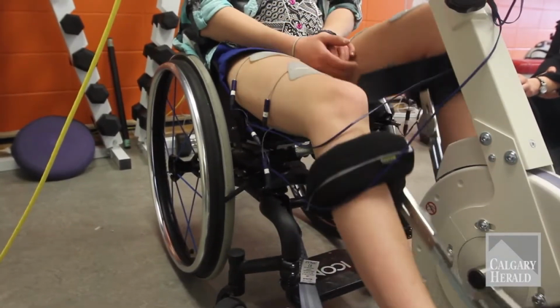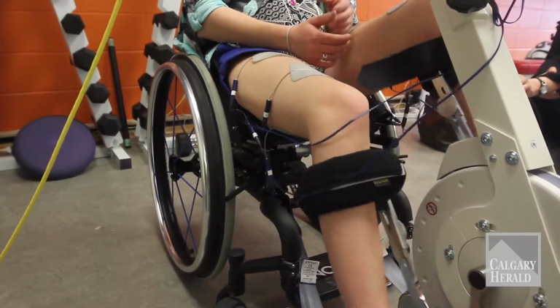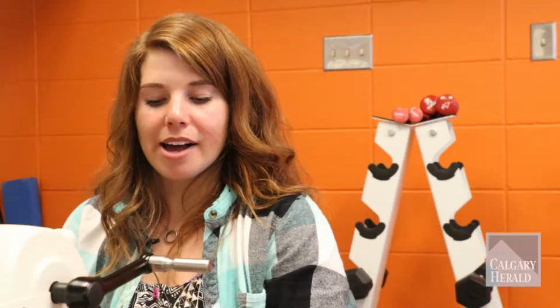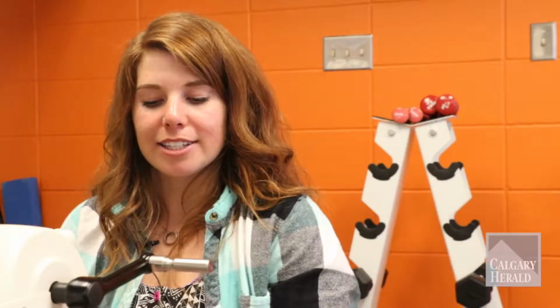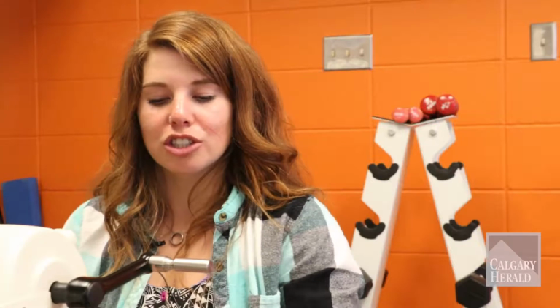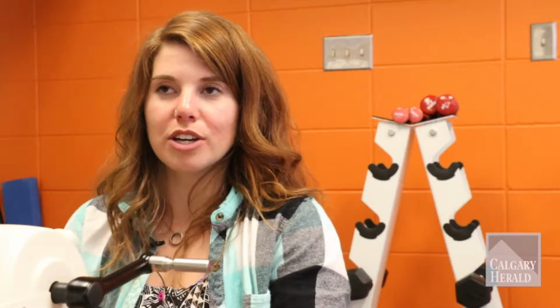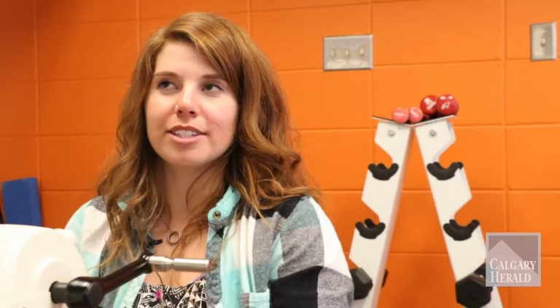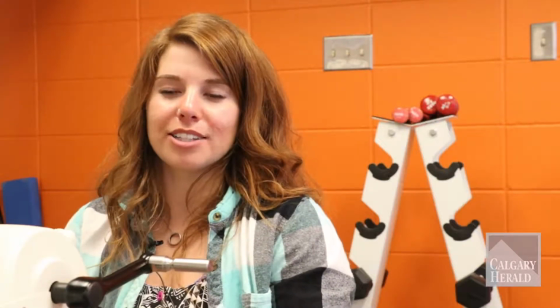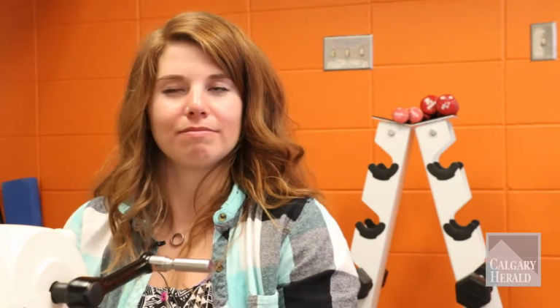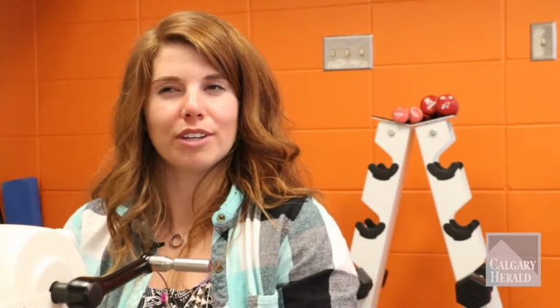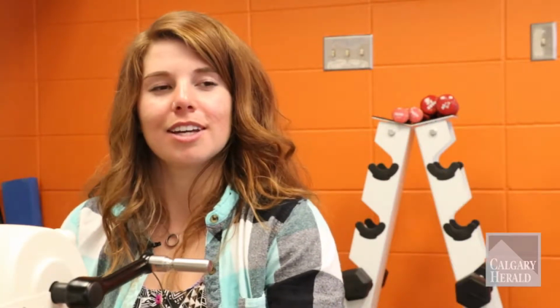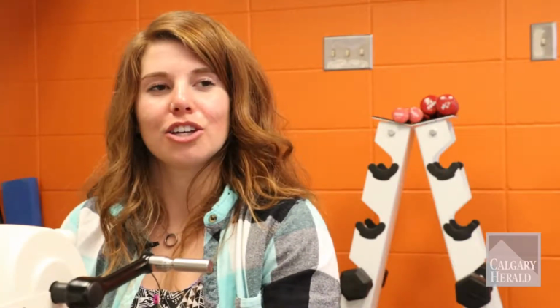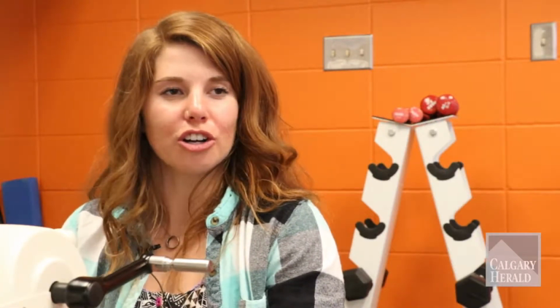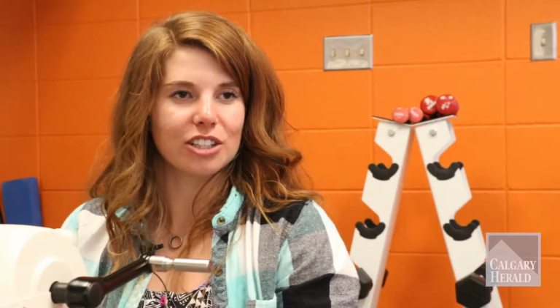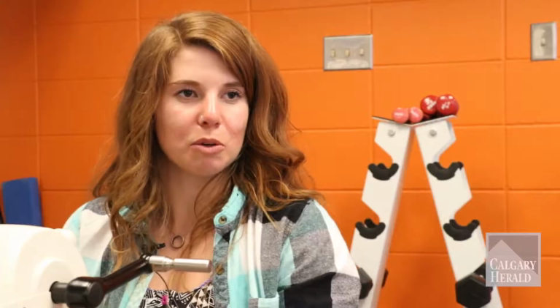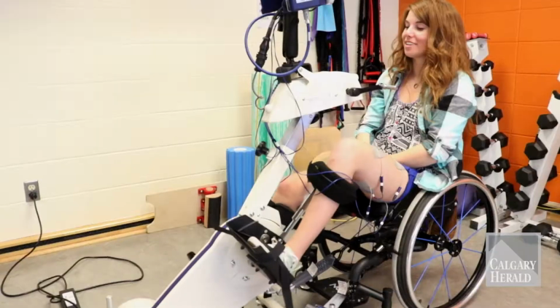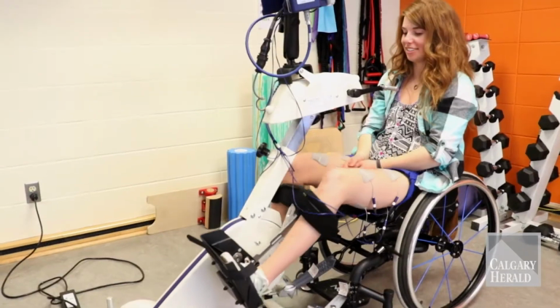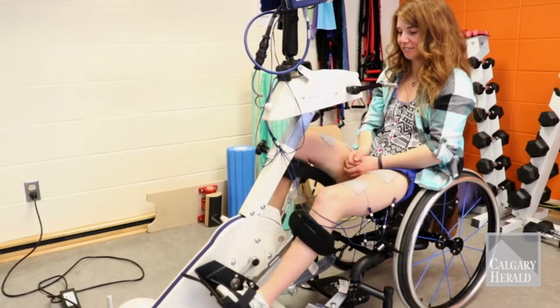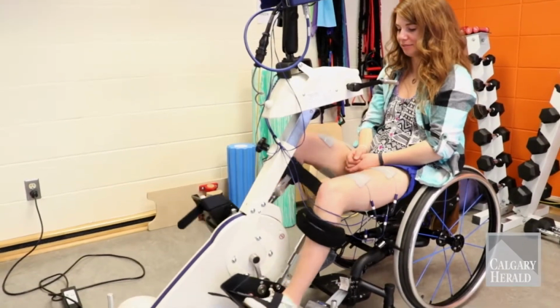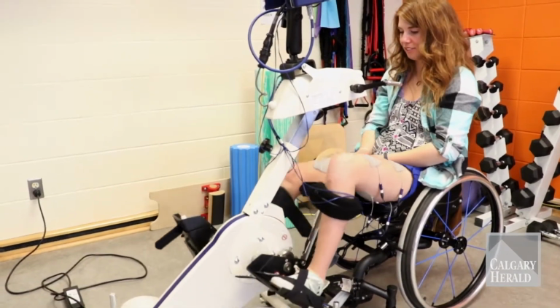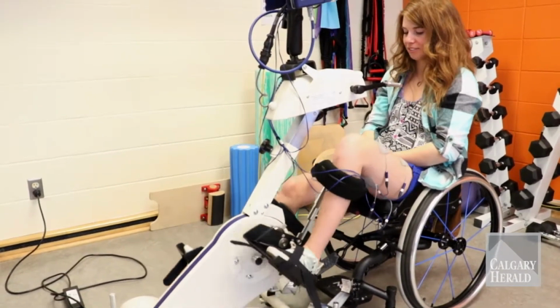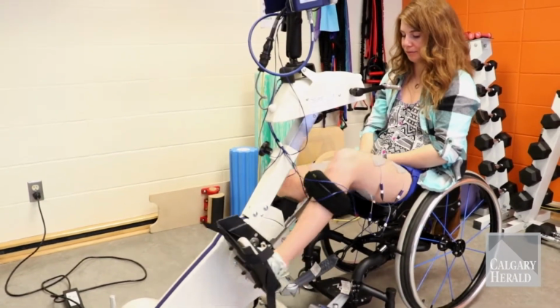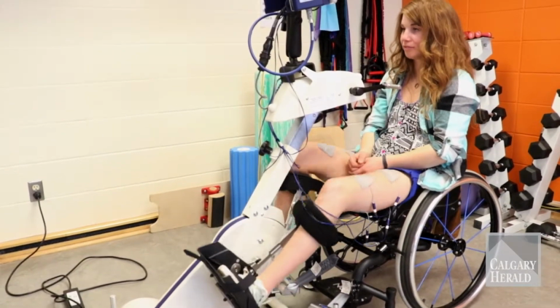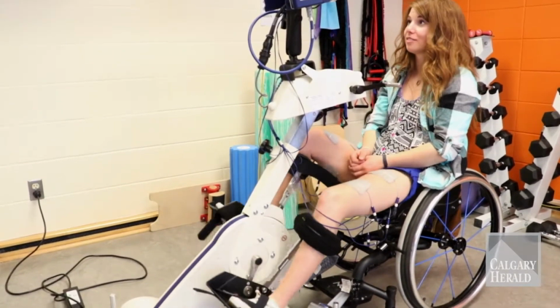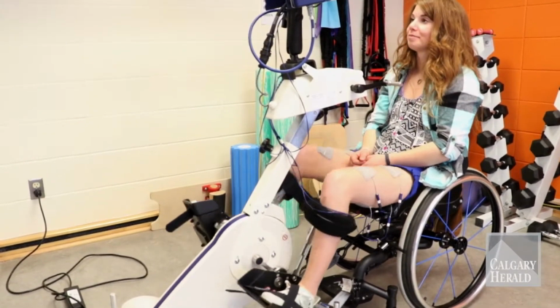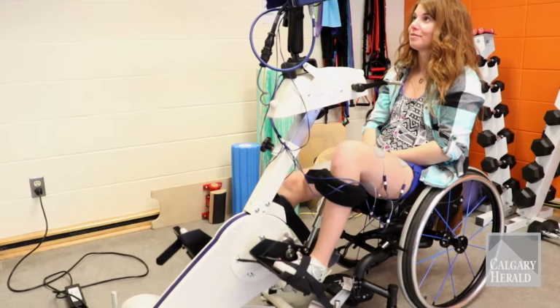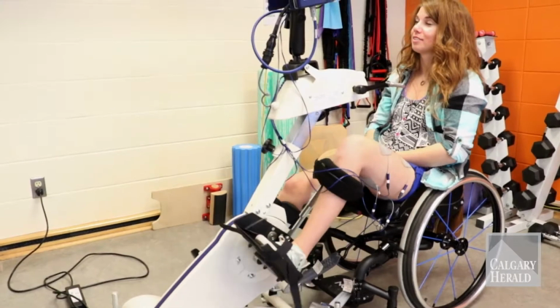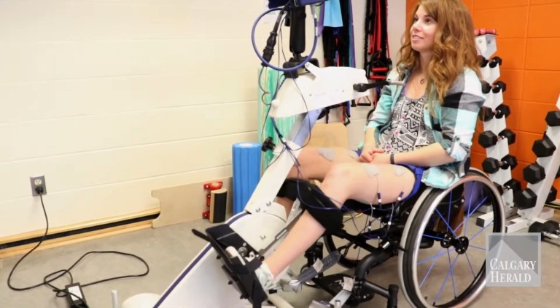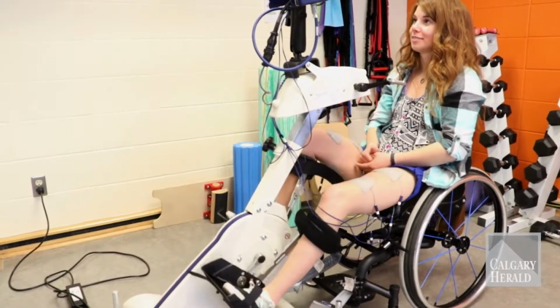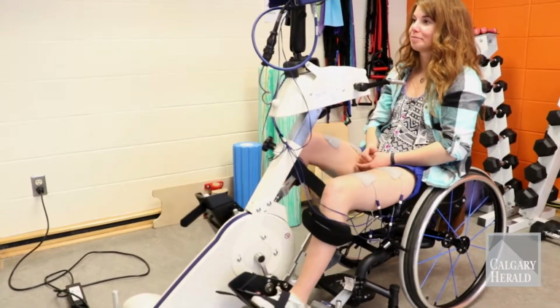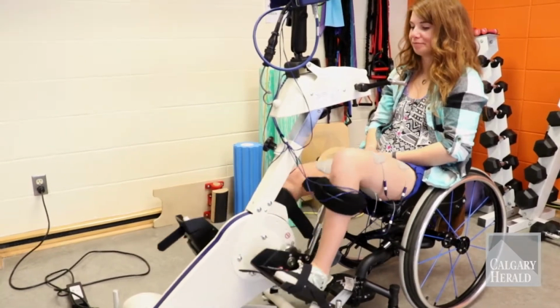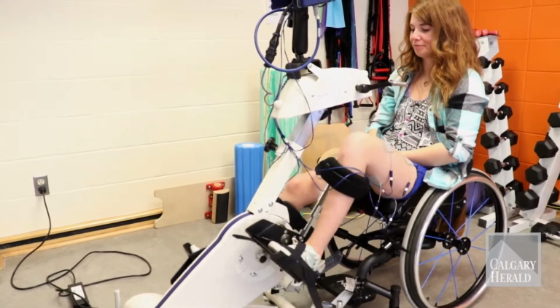But because you're moving, your cardiovascular system is being affected, and your sweat glands still get affected because you're still working out.